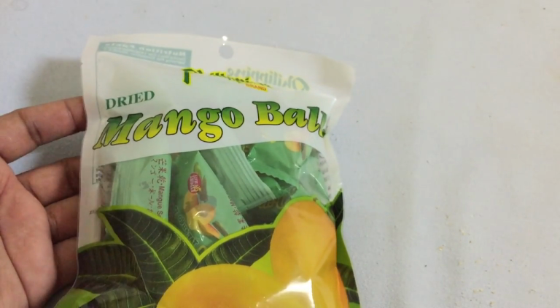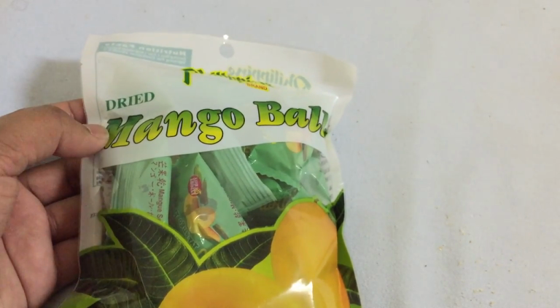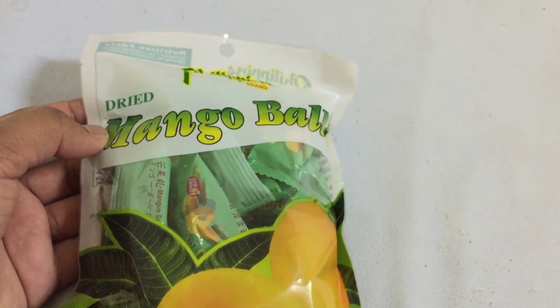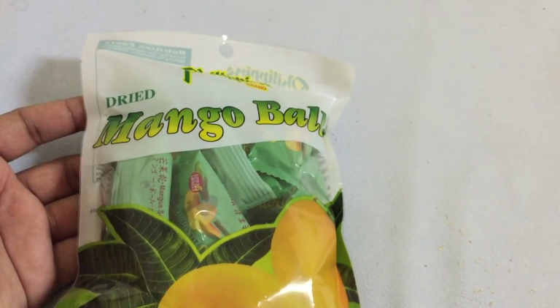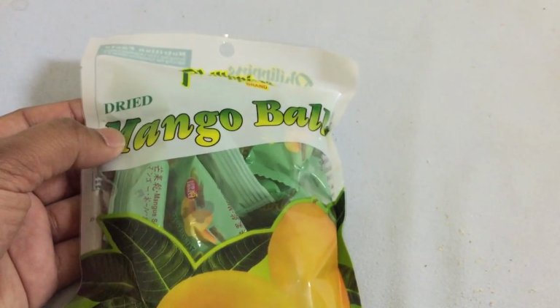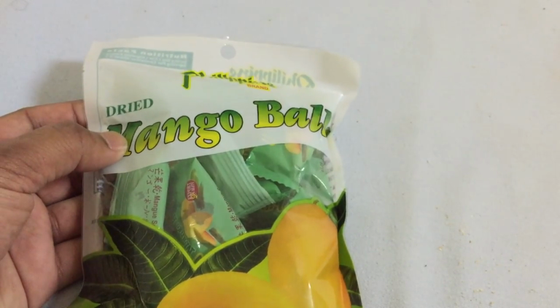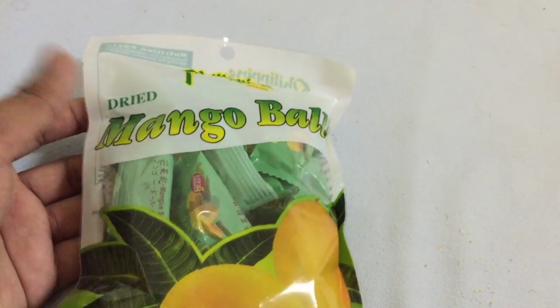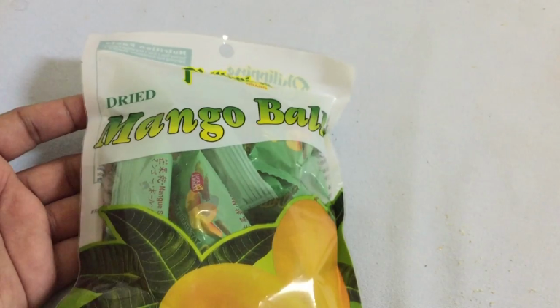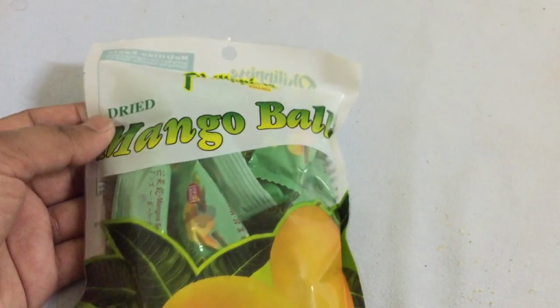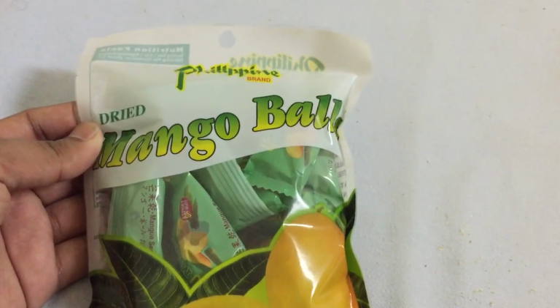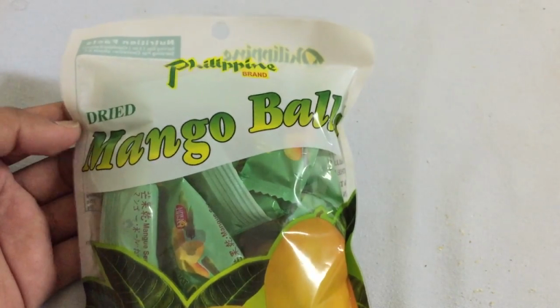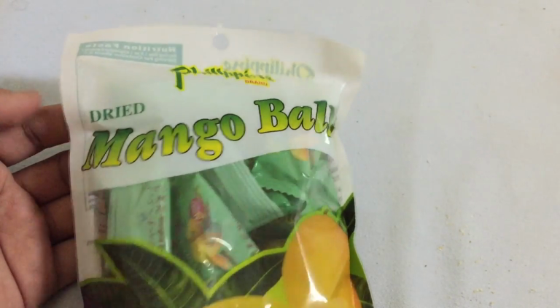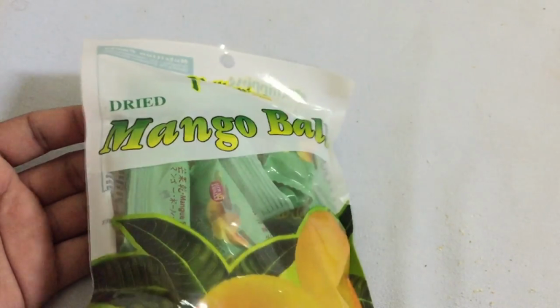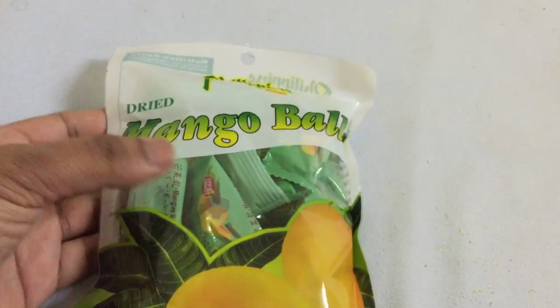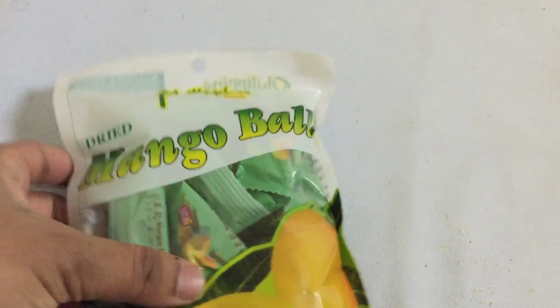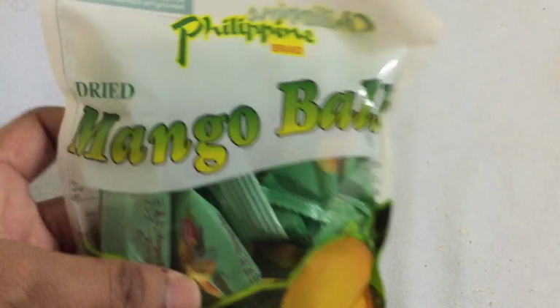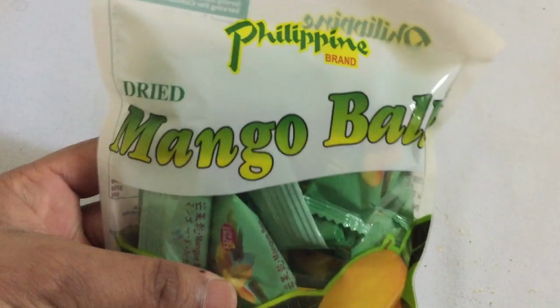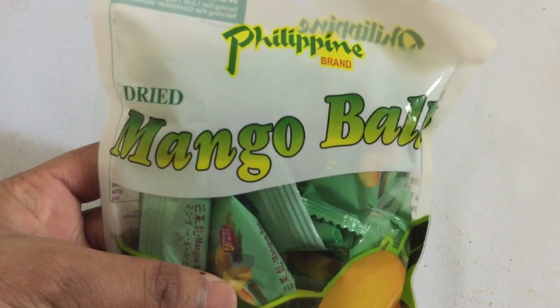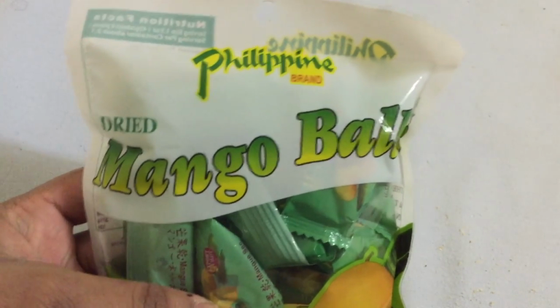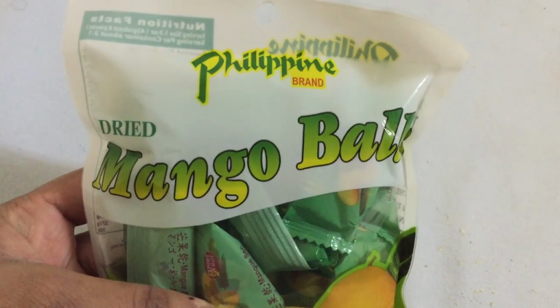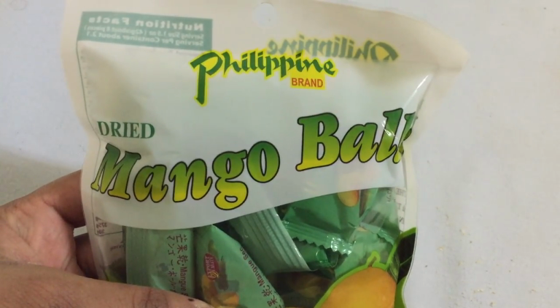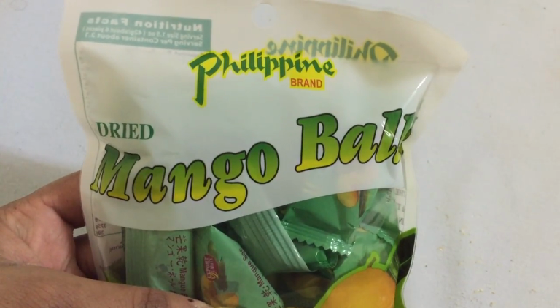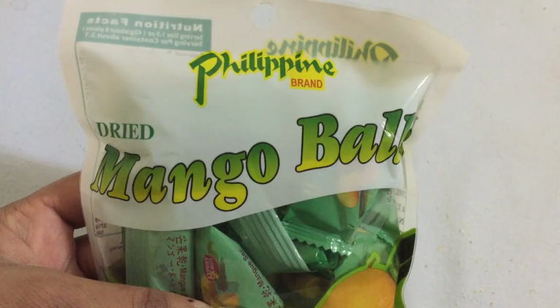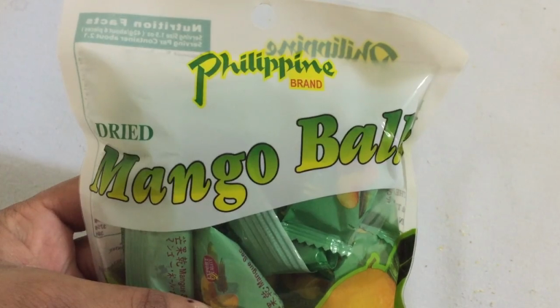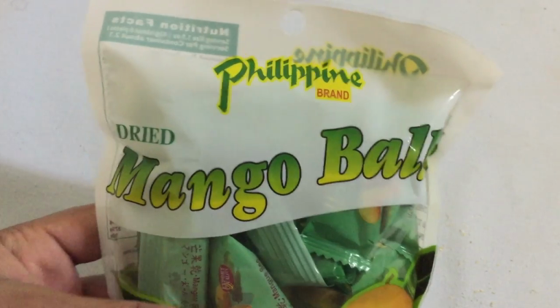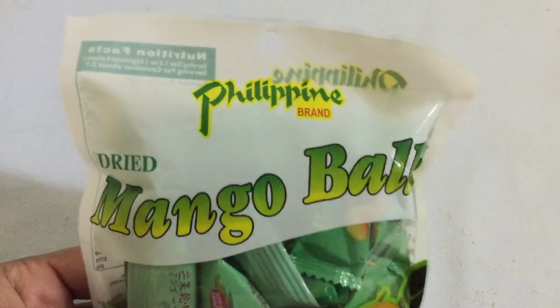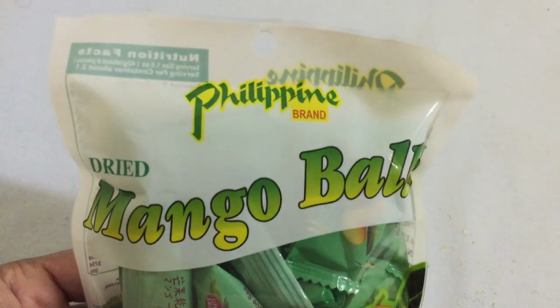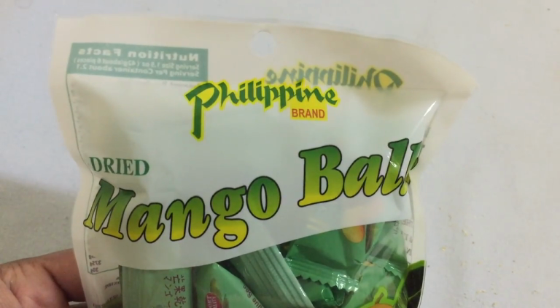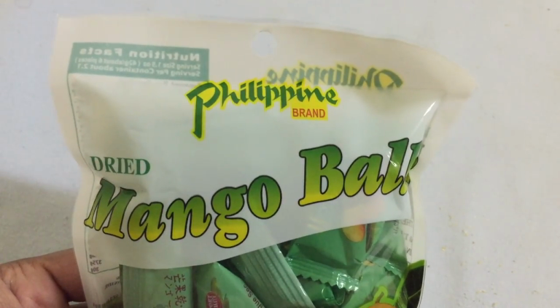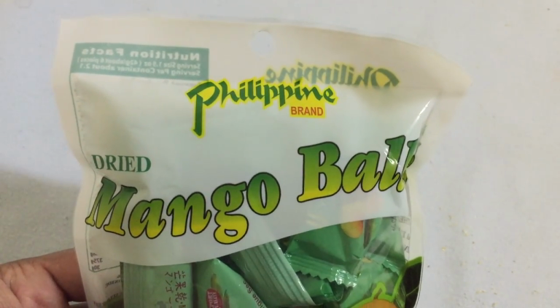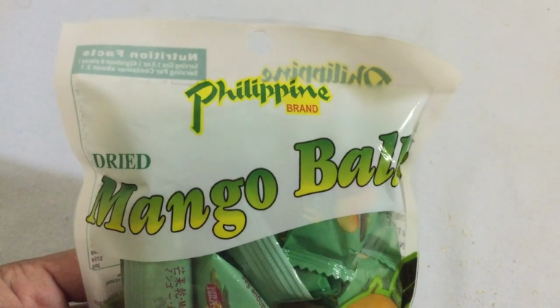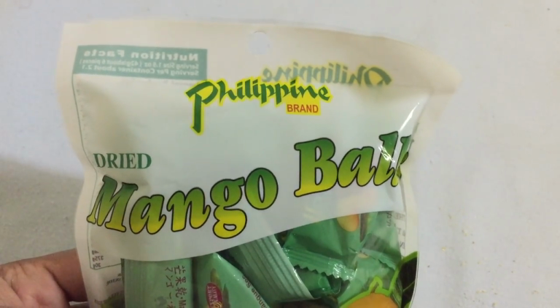So let's open it, give it a try, and see how these dried mango balls taste. Voila — the Philippine brand dried mango balls! Let's give it a try.